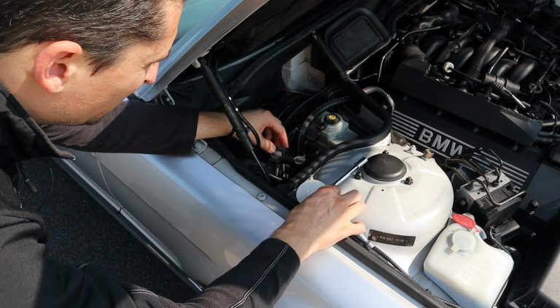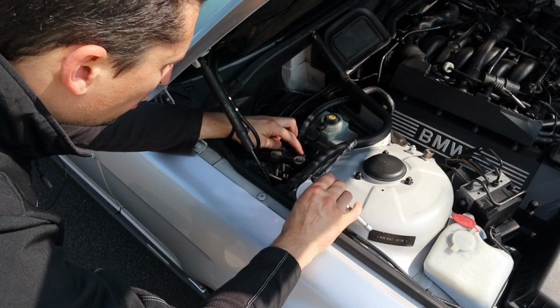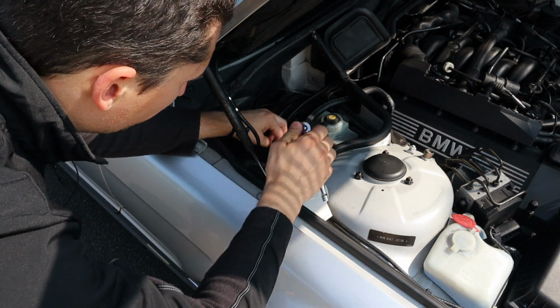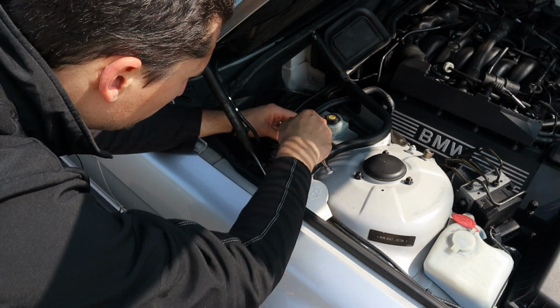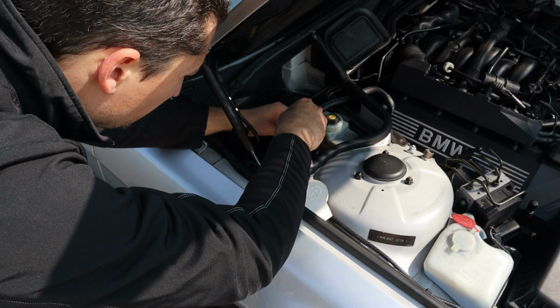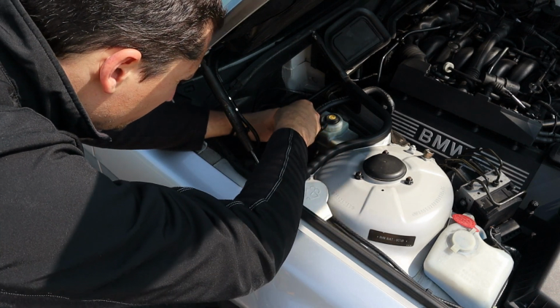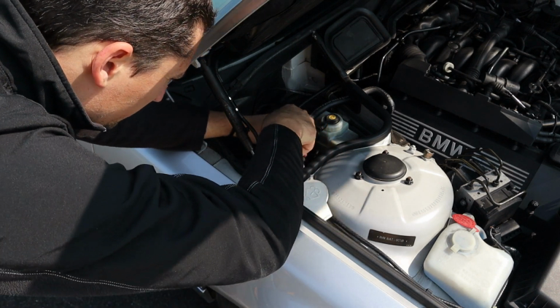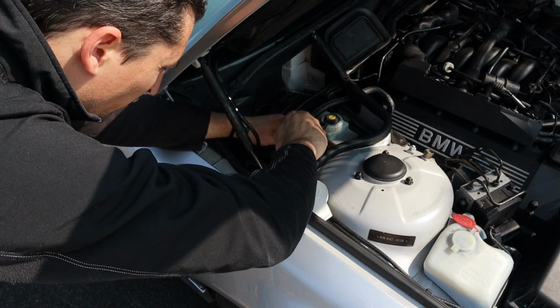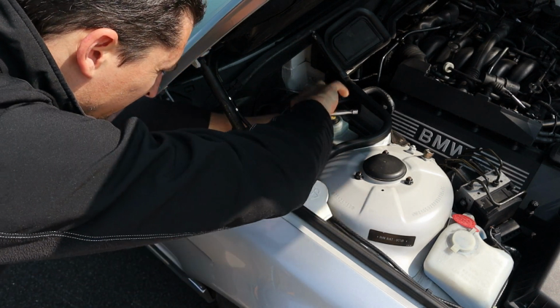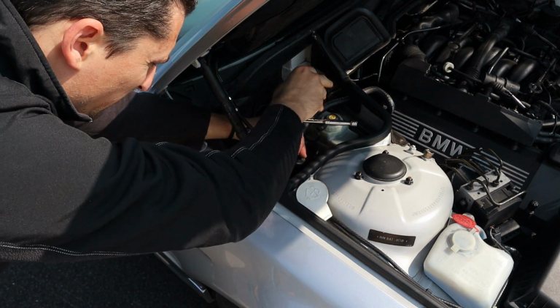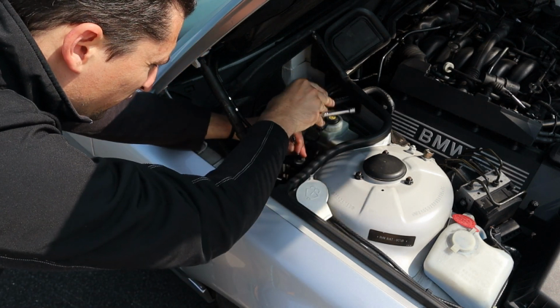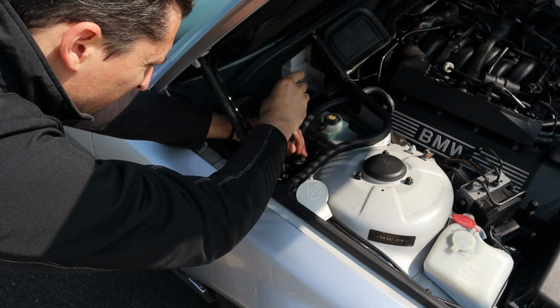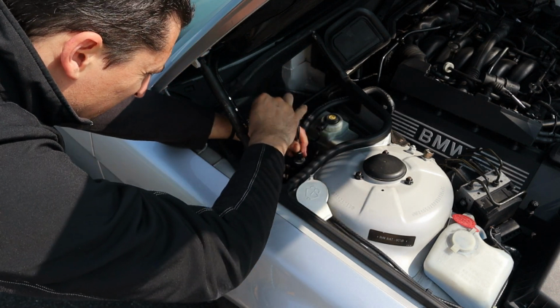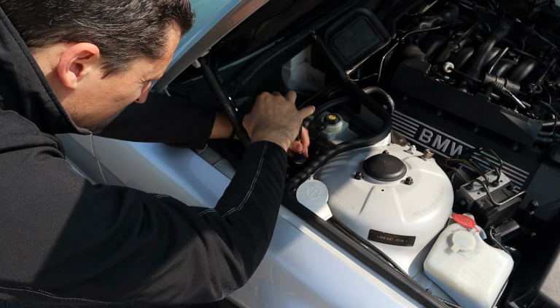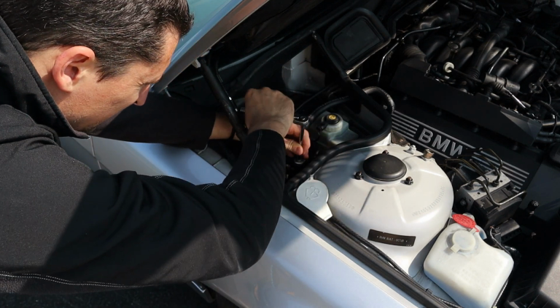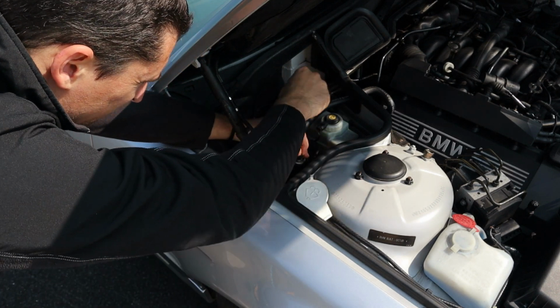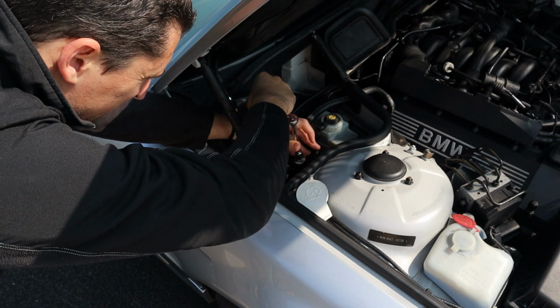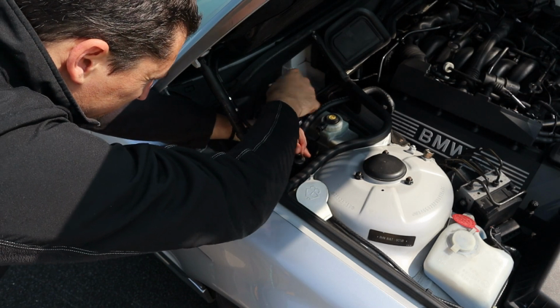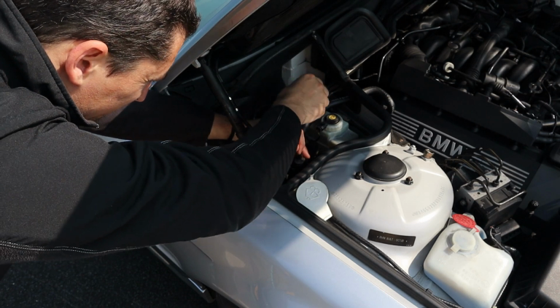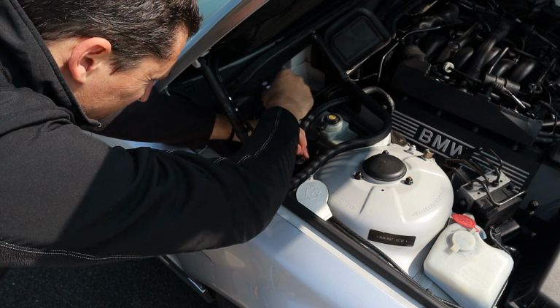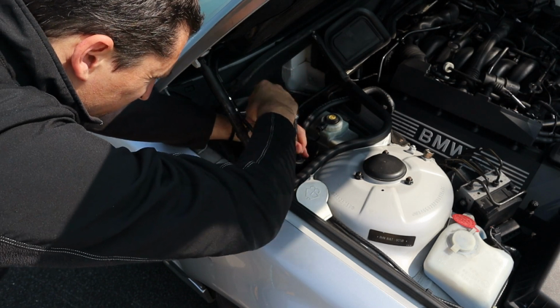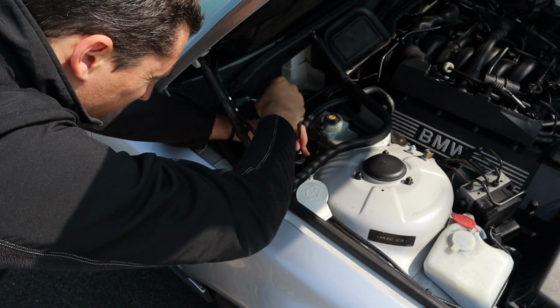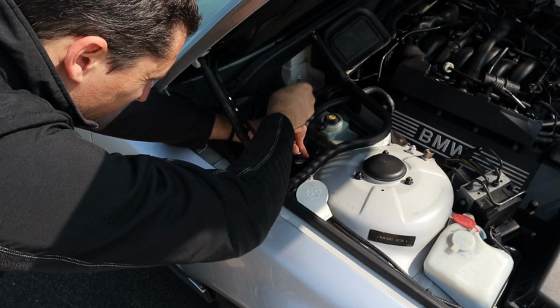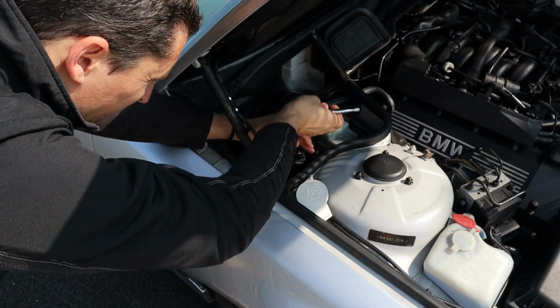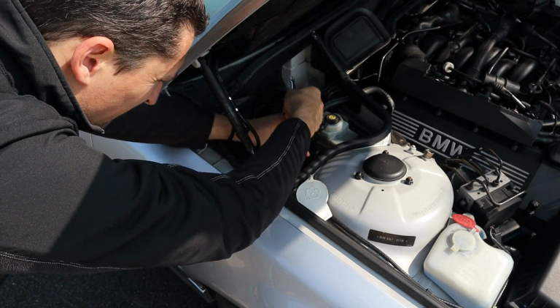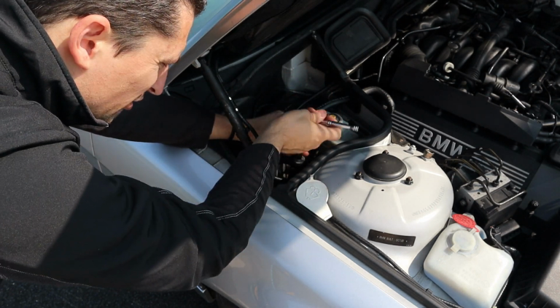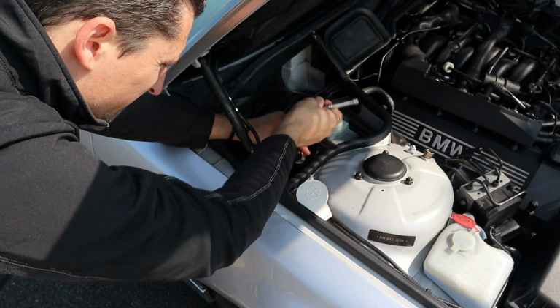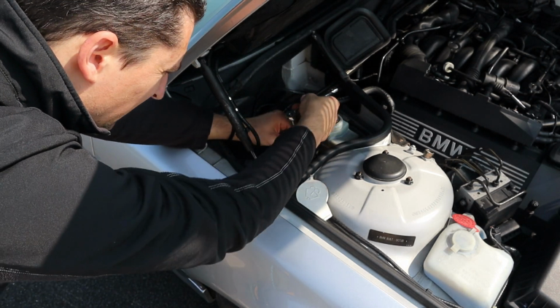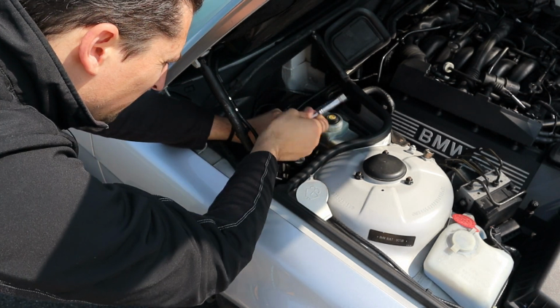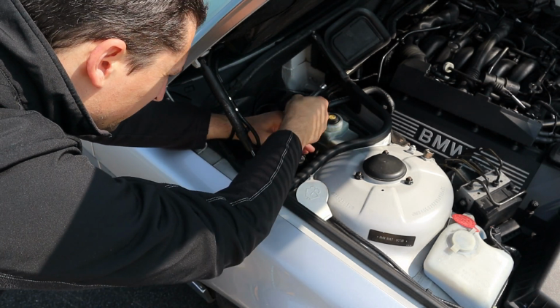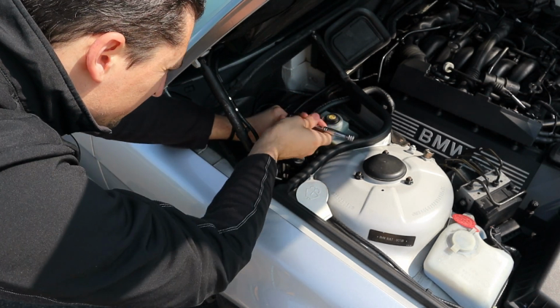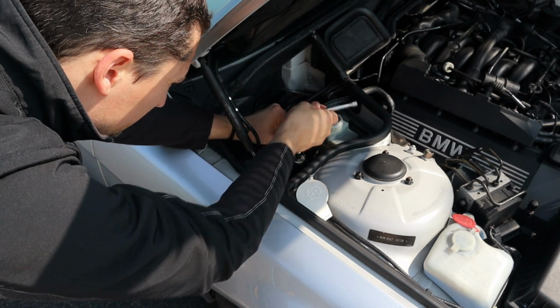There are a couple of bolts here which you want to remove. These are 10 millimeter head bolts.